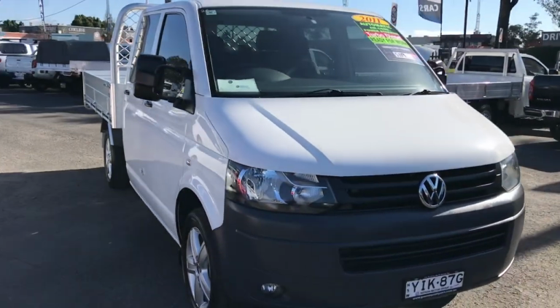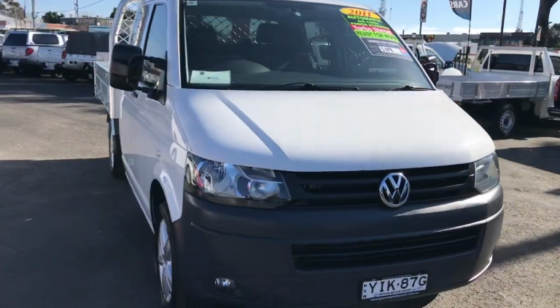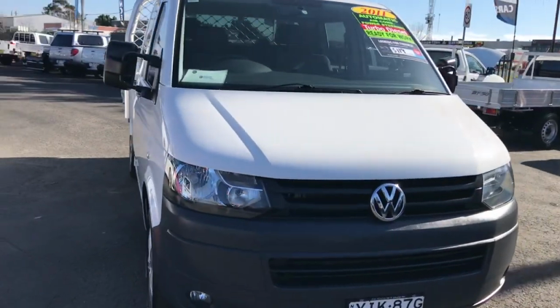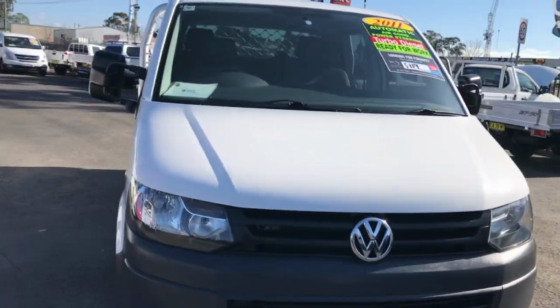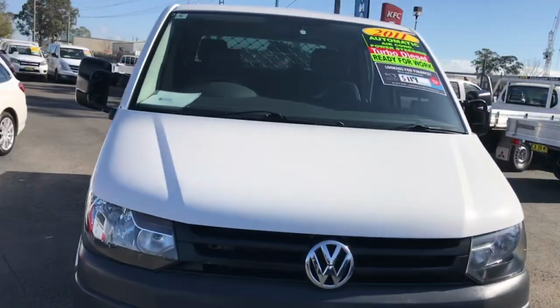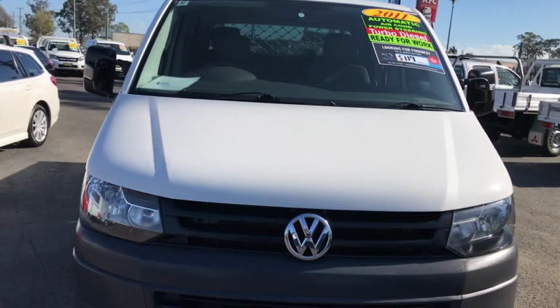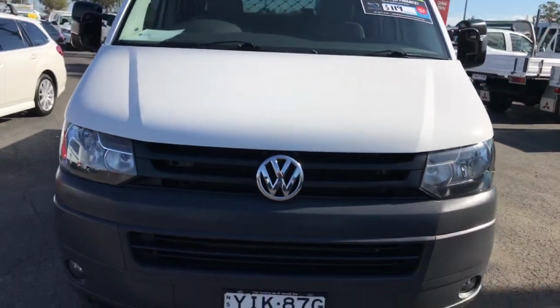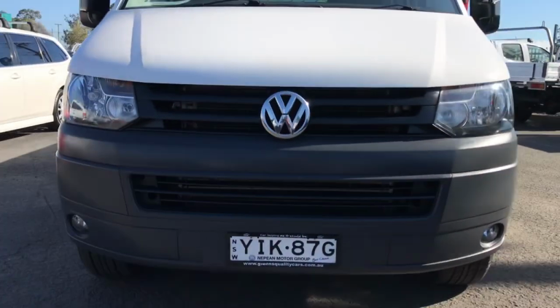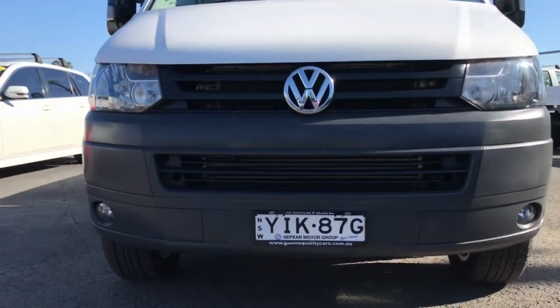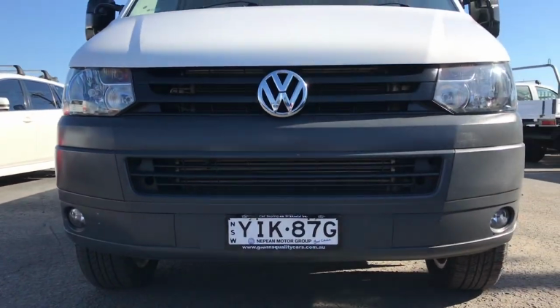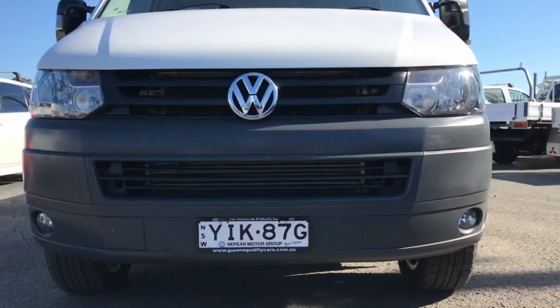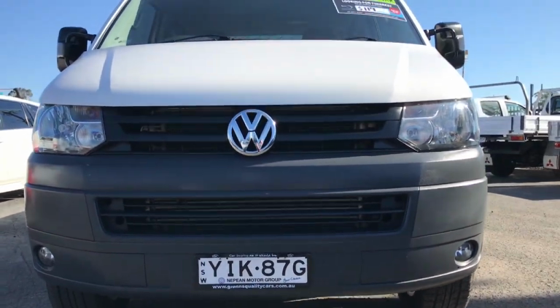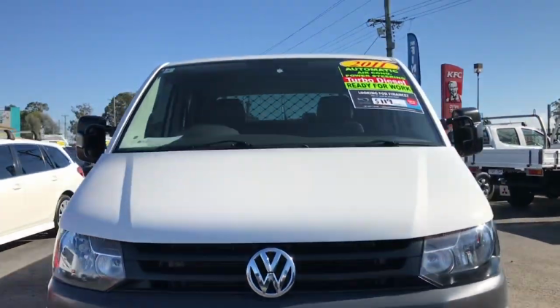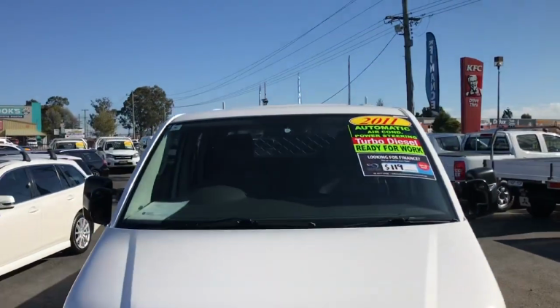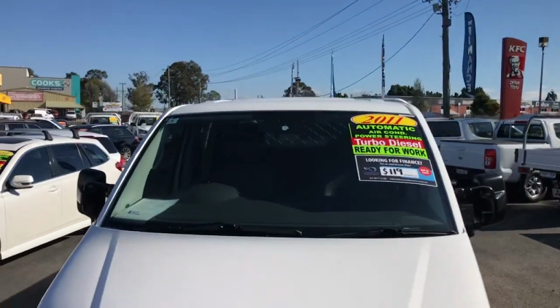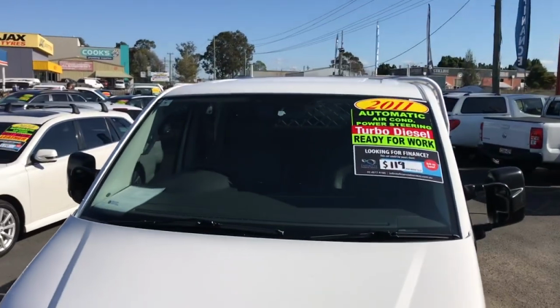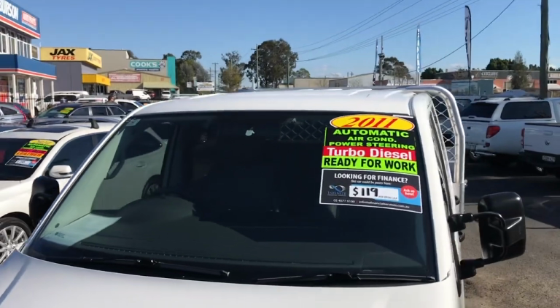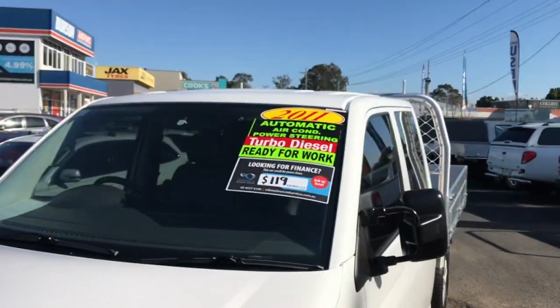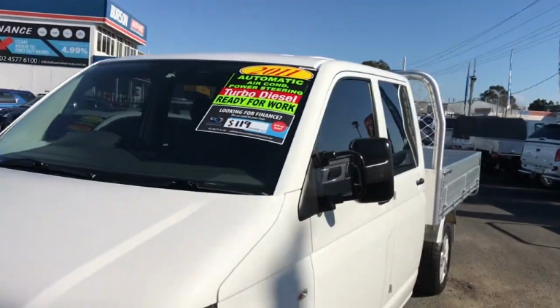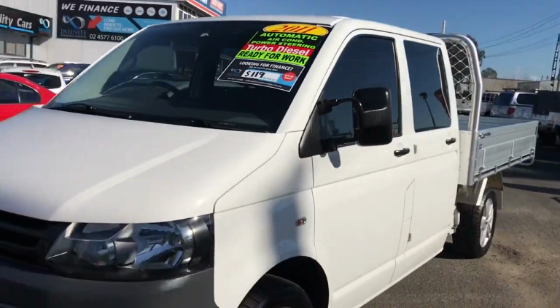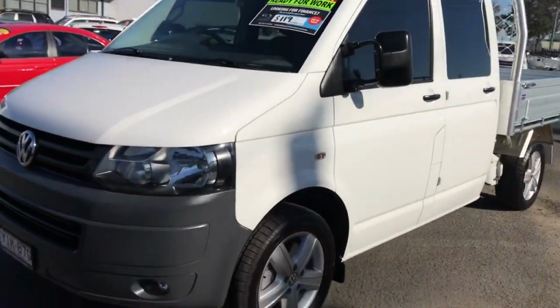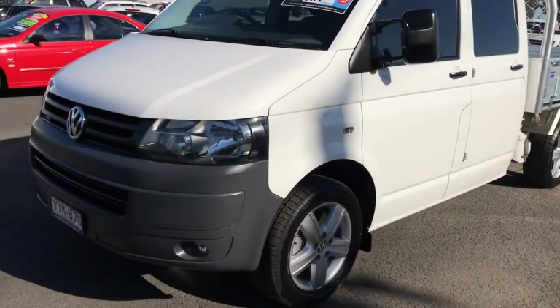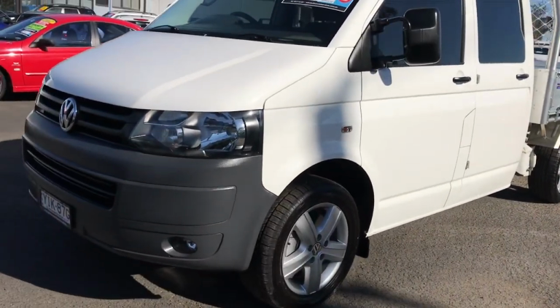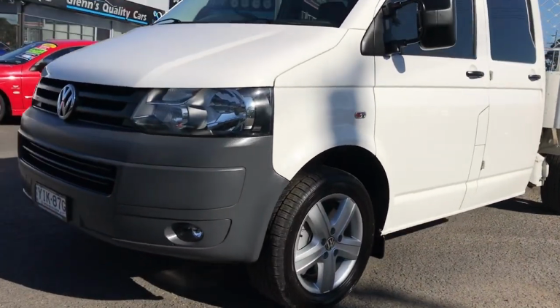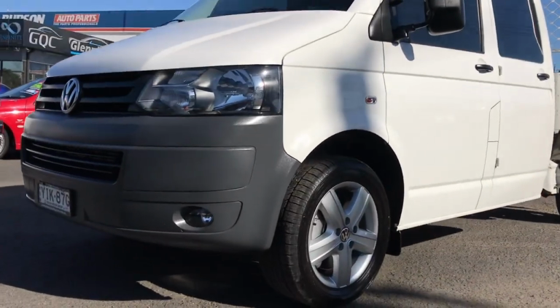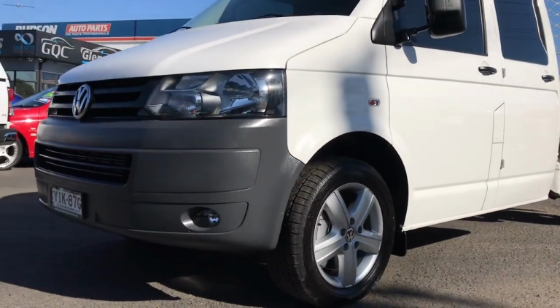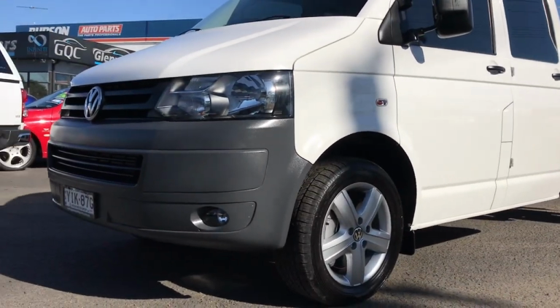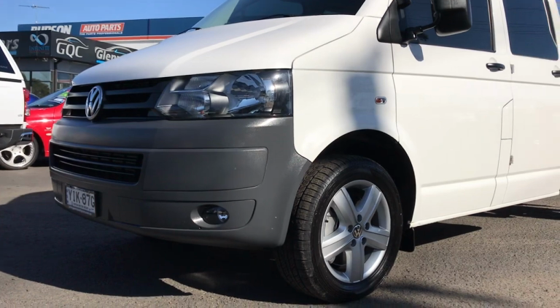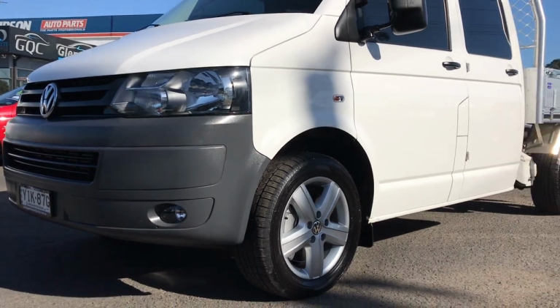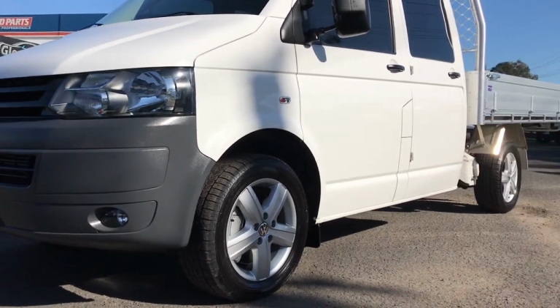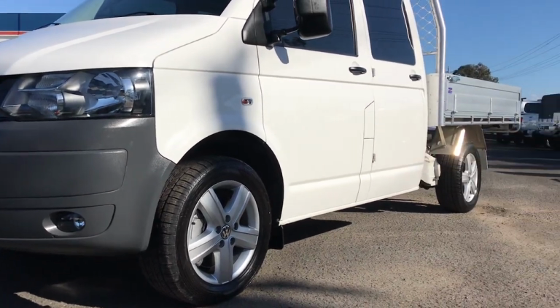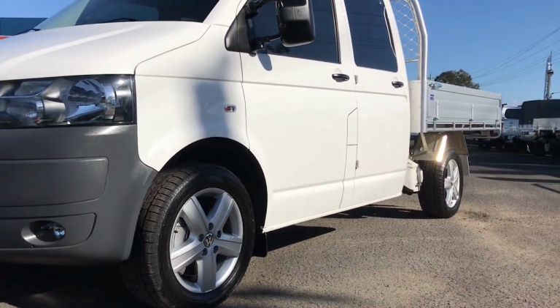This van is in excellent condition. There's nothing on the body that needs pointing out, all the tires are in good condition, and all the alloys are in good condition as well.